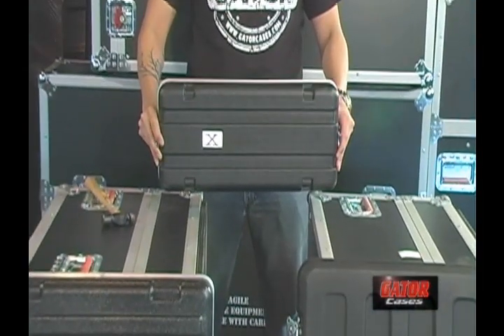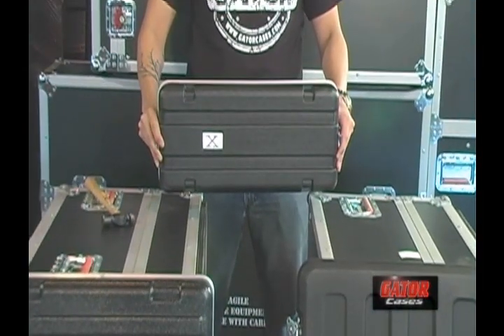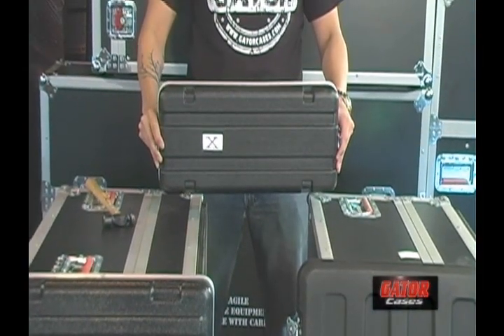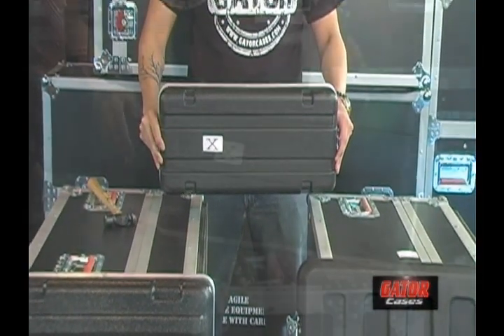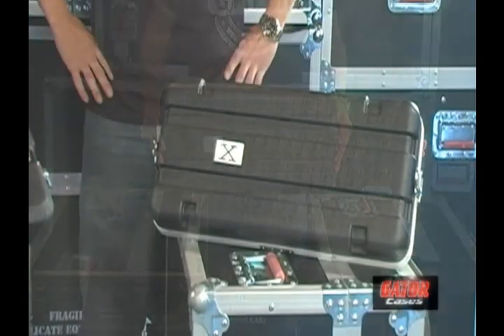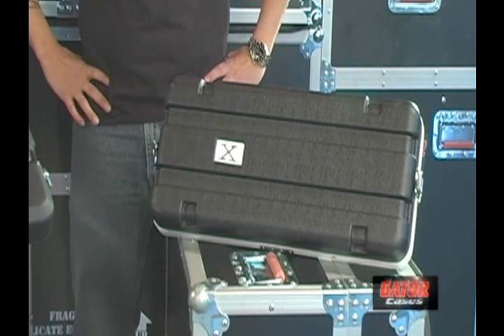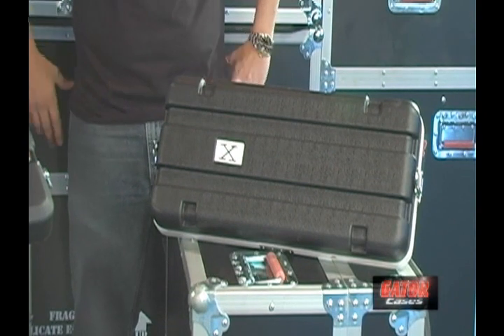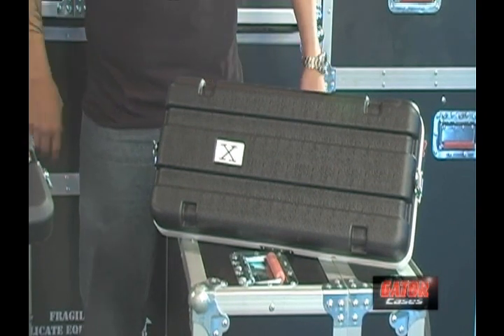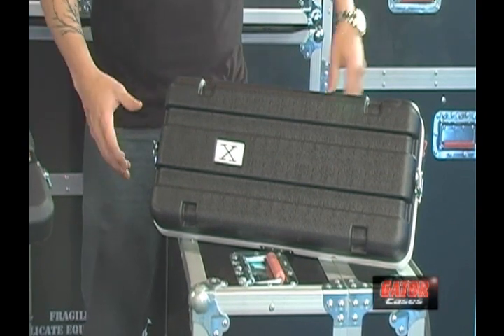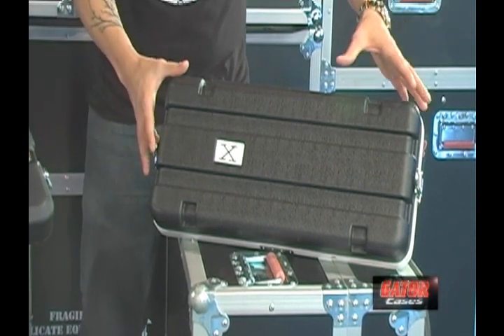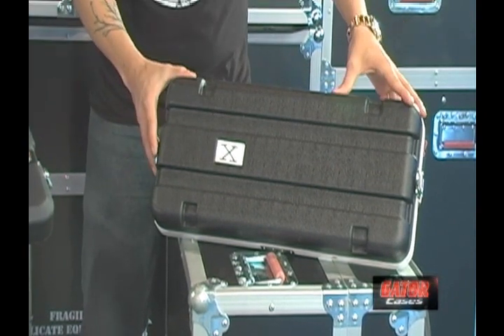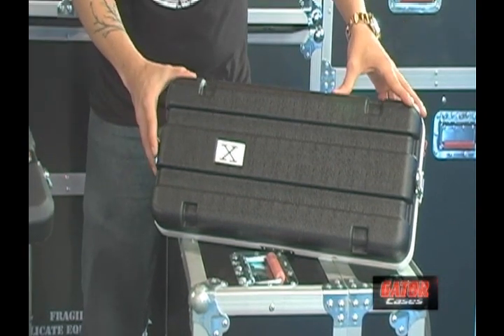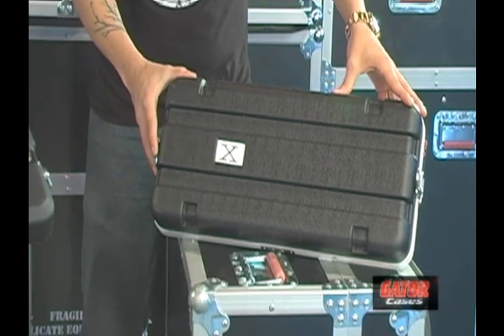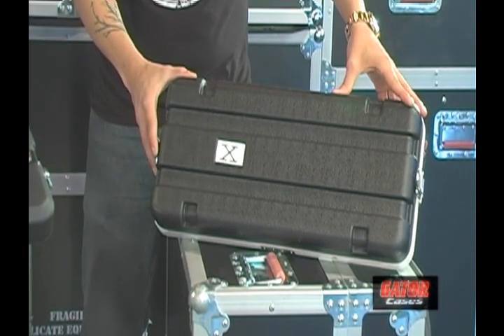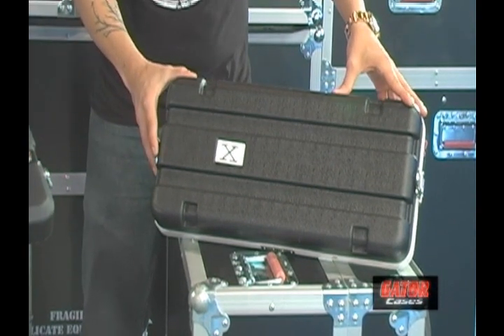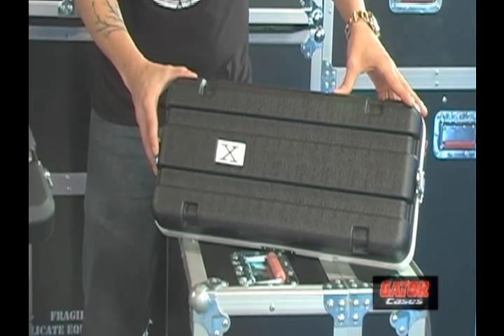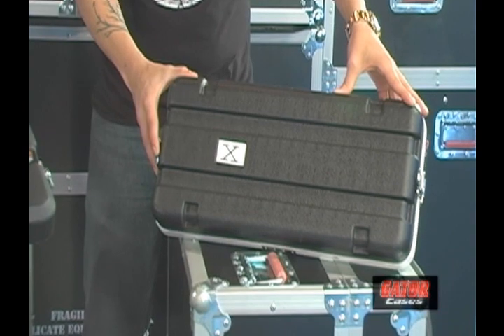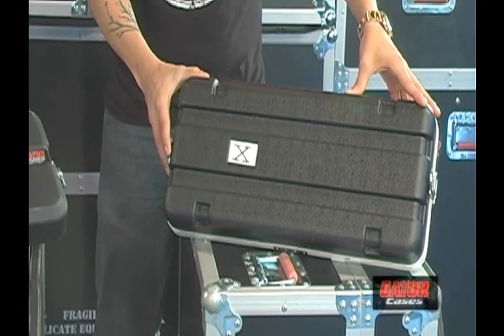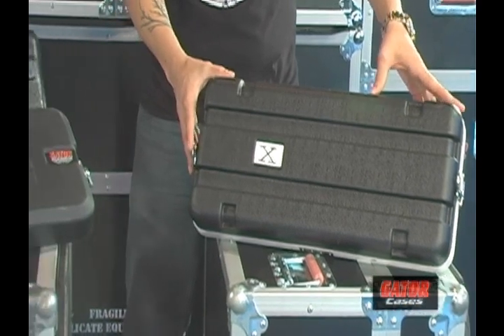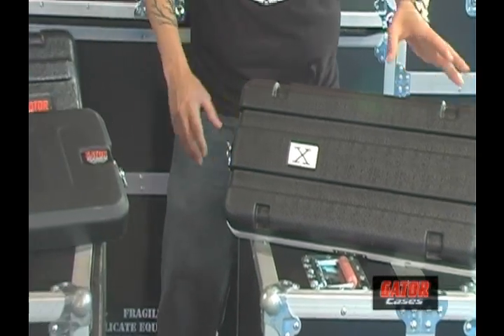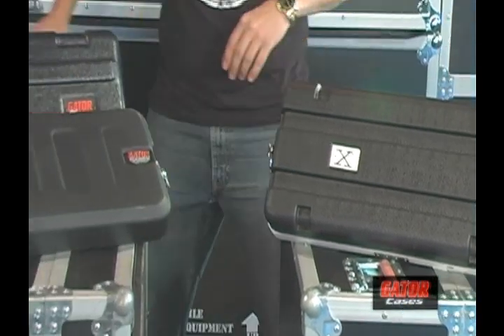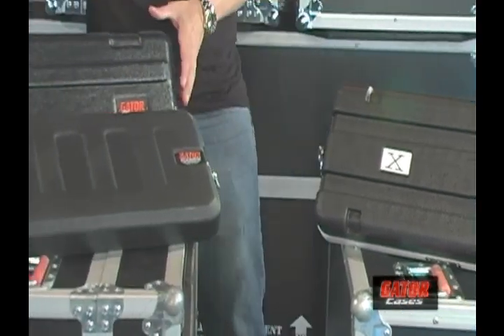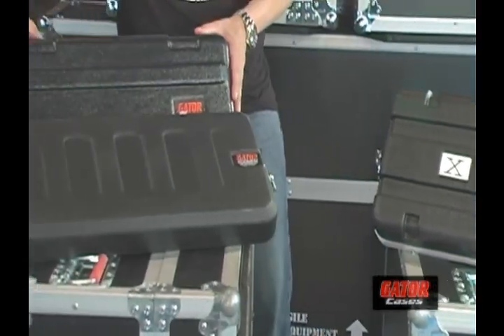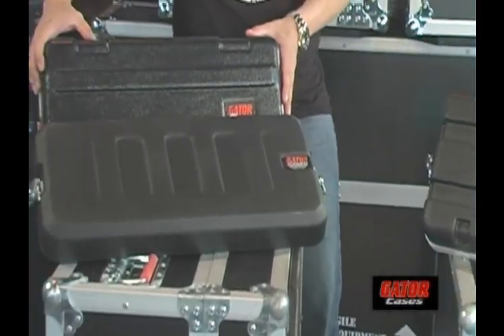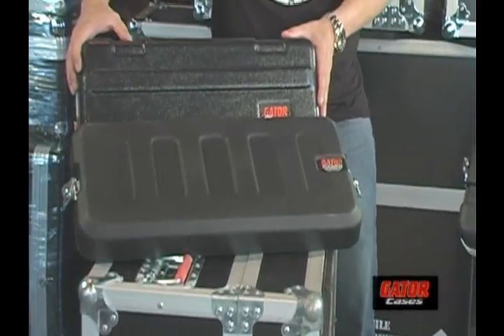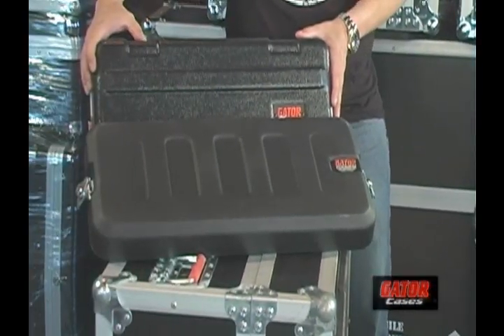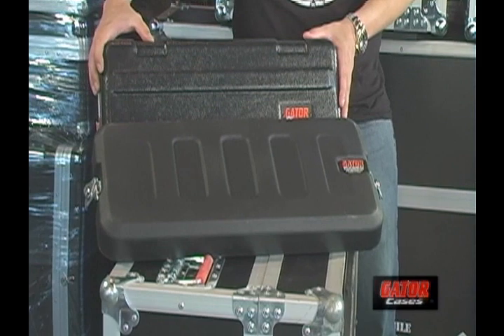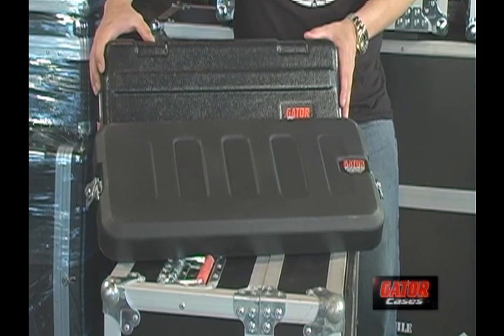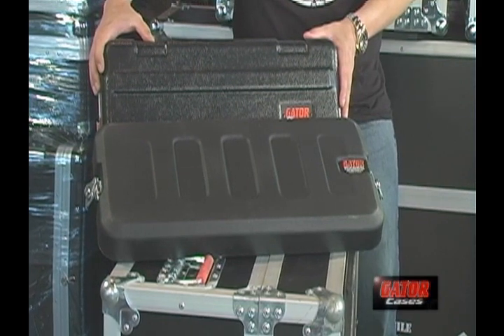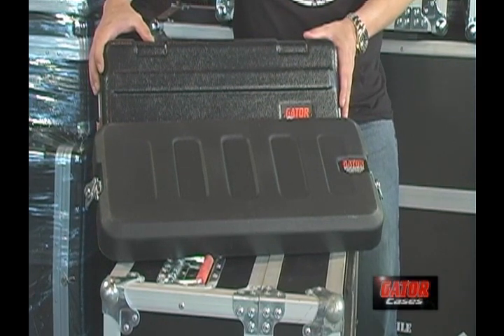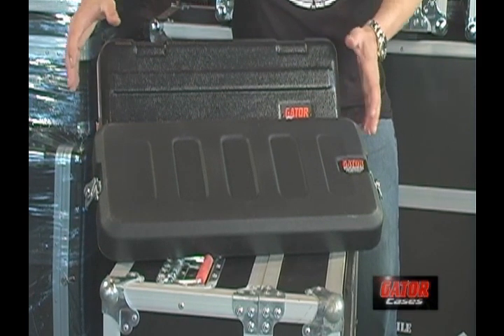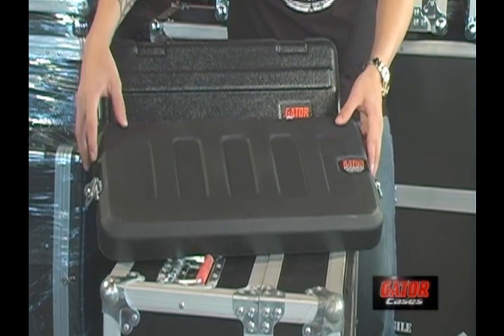The Brand X rack mount lid is constructed of ABS plastic, which, as you're about to see, may not provide the level of protection your gear needs. Gator's rack lid, on the other hand, is comprised of polyethylene plastic, a much more durable material.